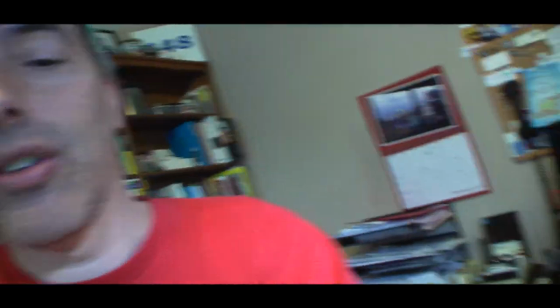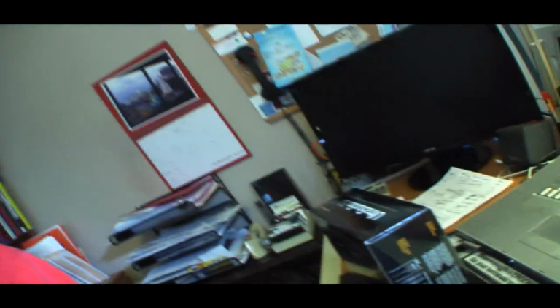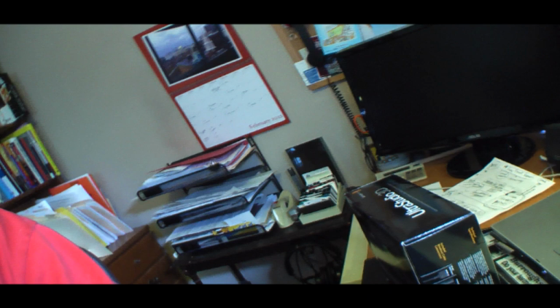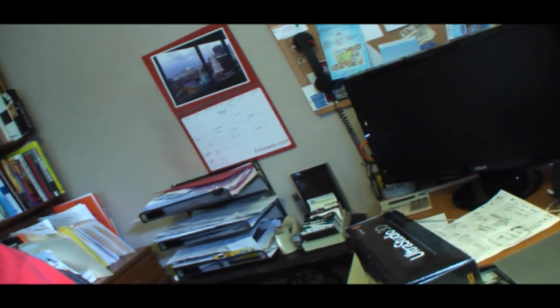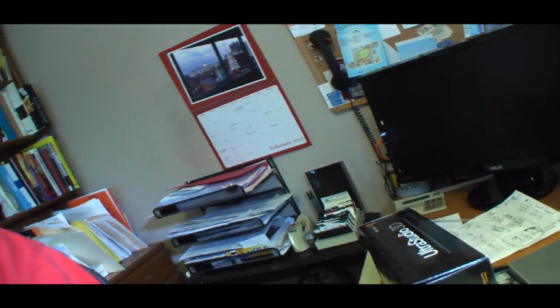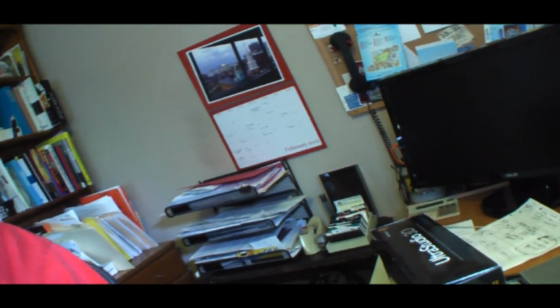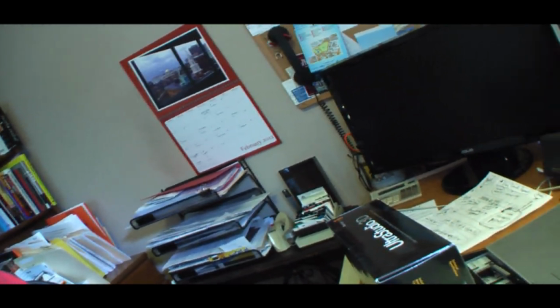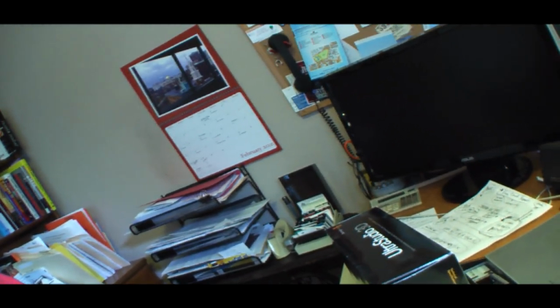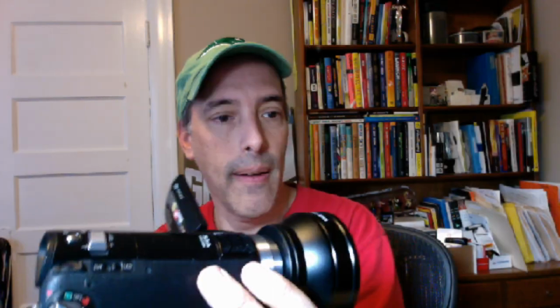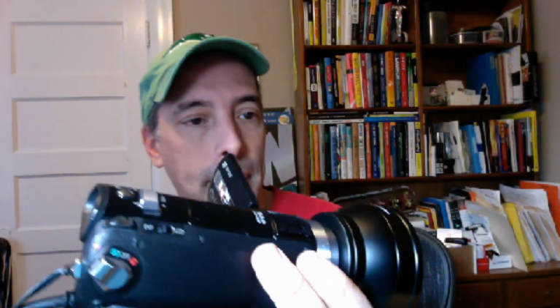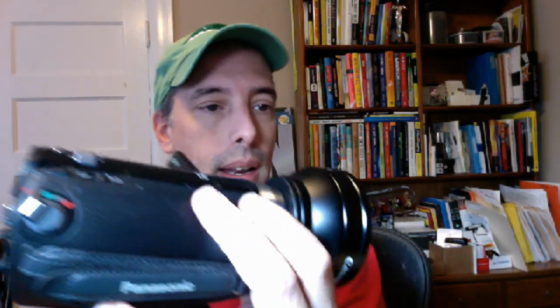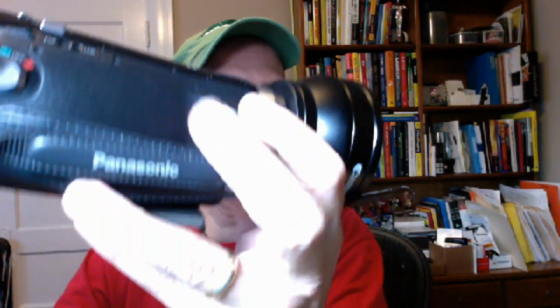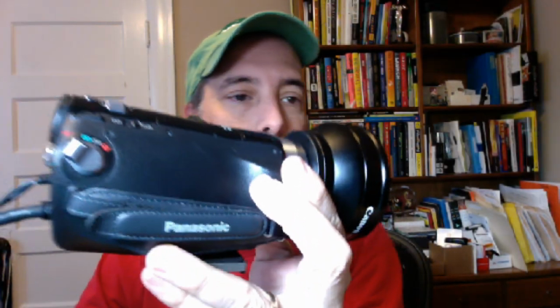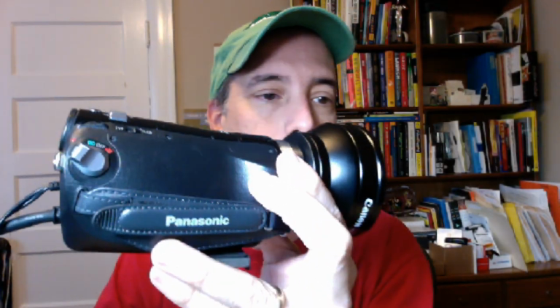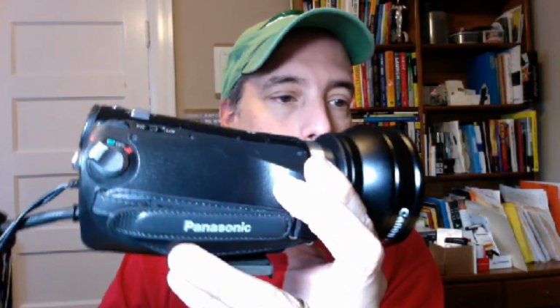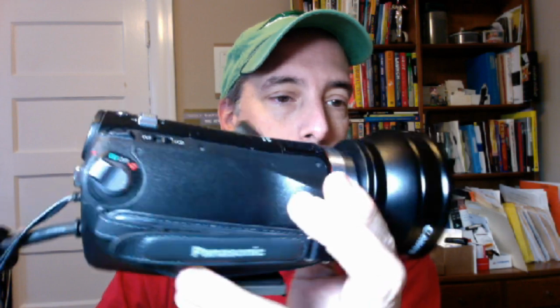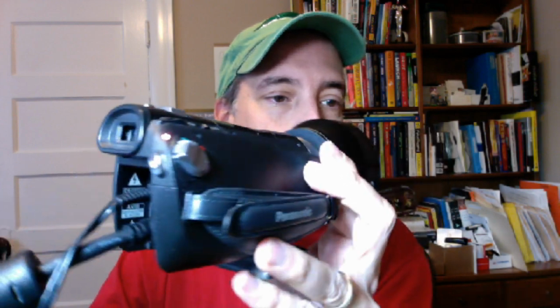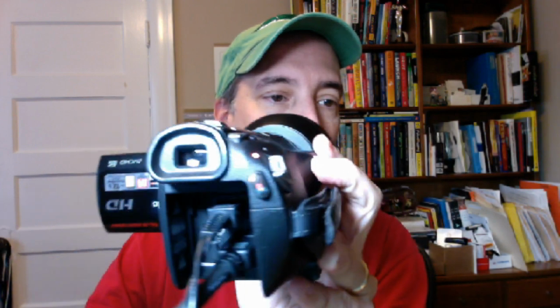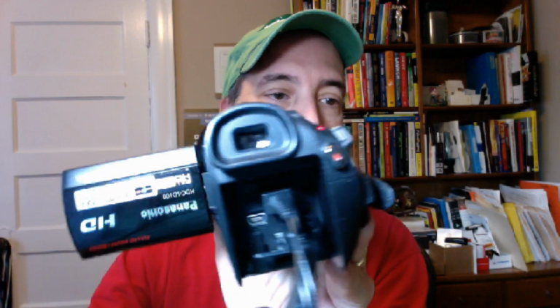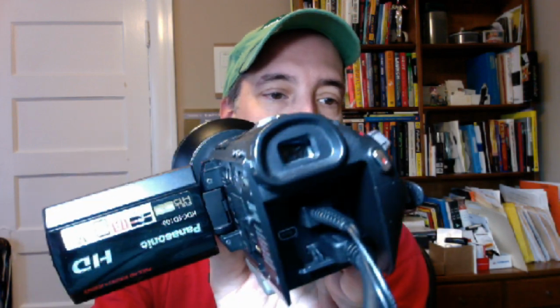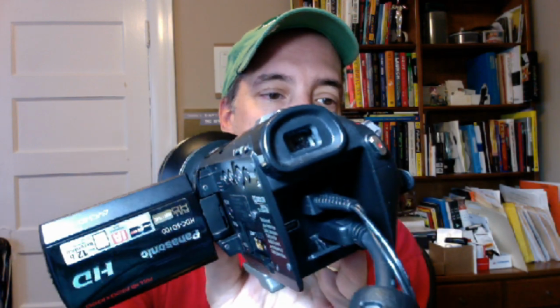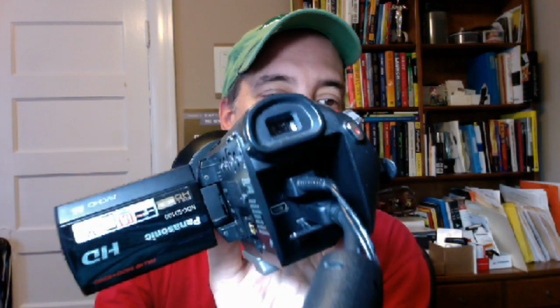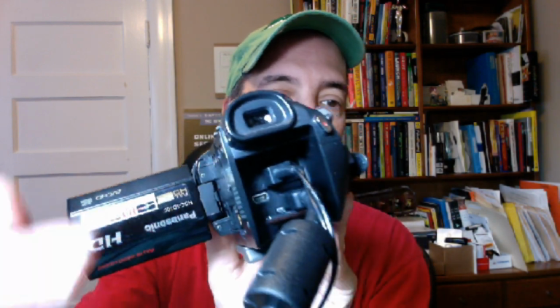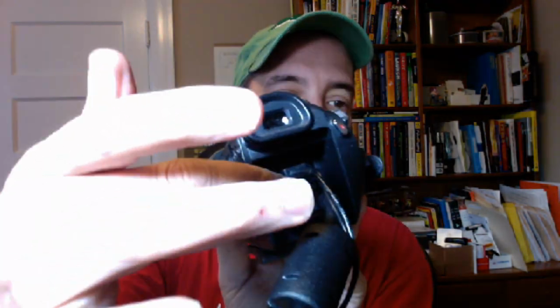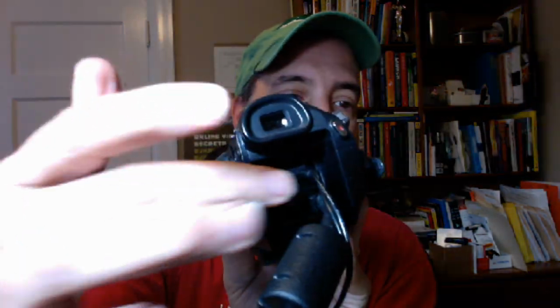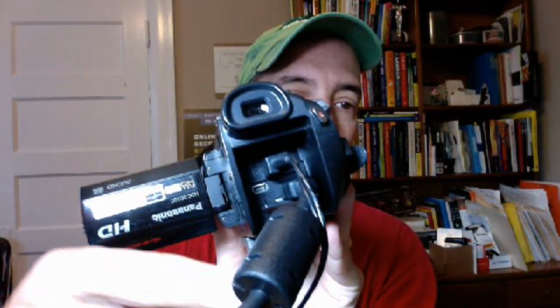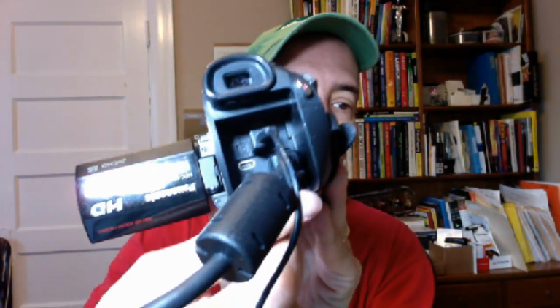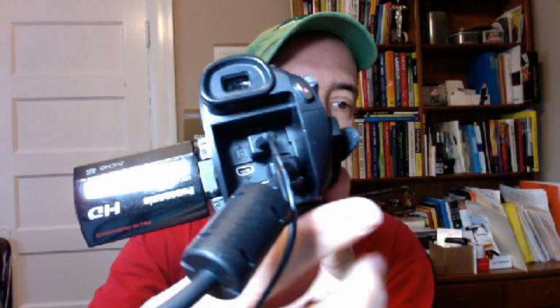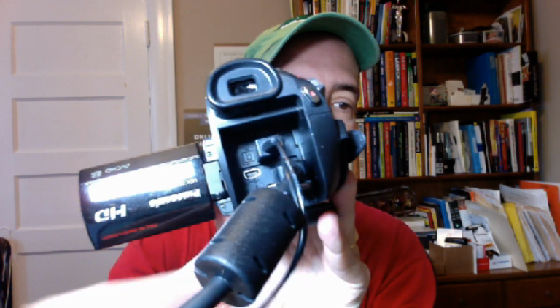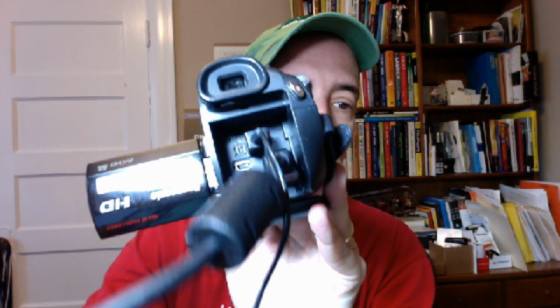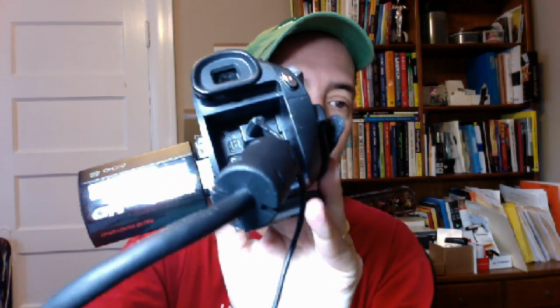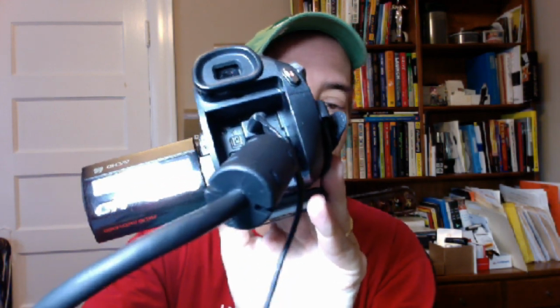So let me show you what my camera looks like. Here we have a Panasonic HD camera, and then in the back we have a power cord and then this HDMI cable right here.